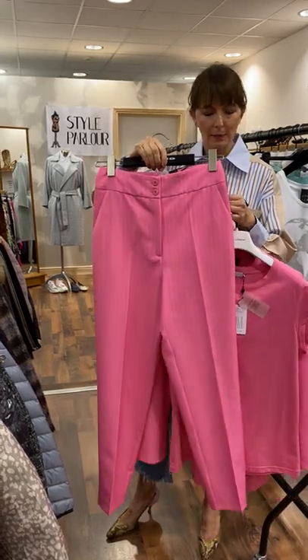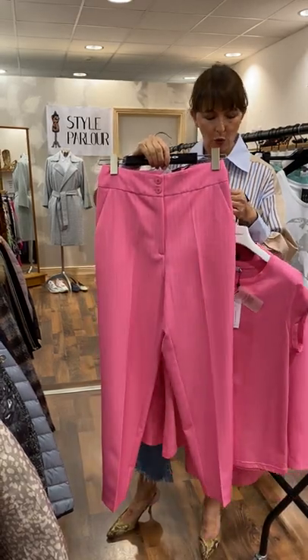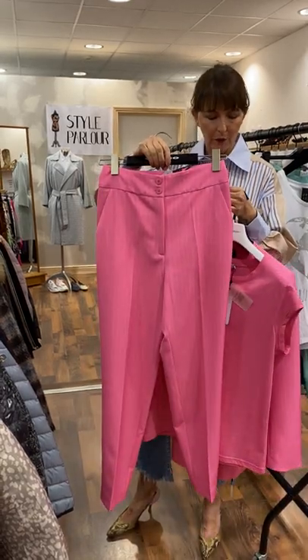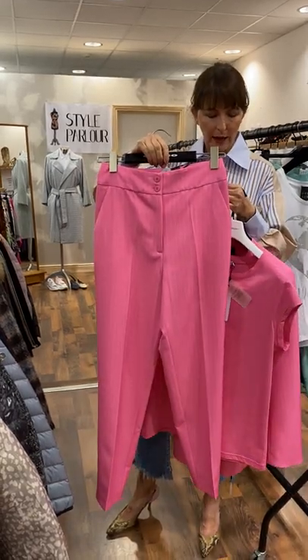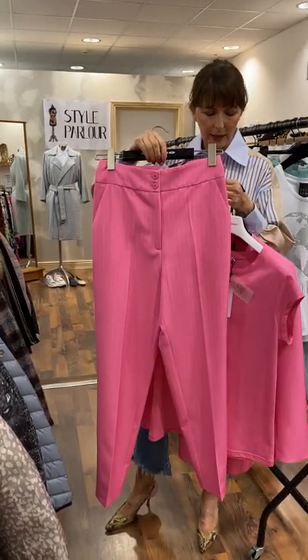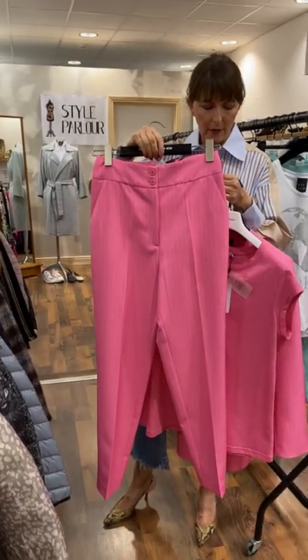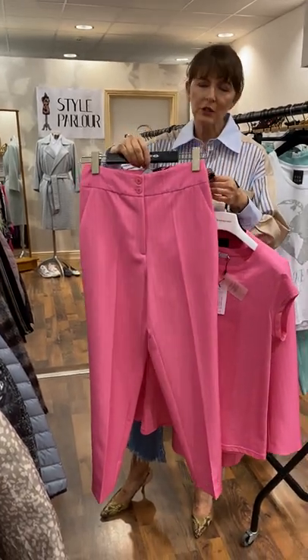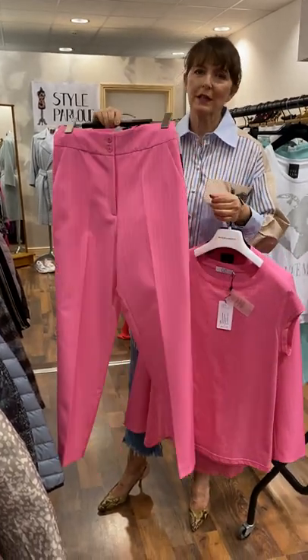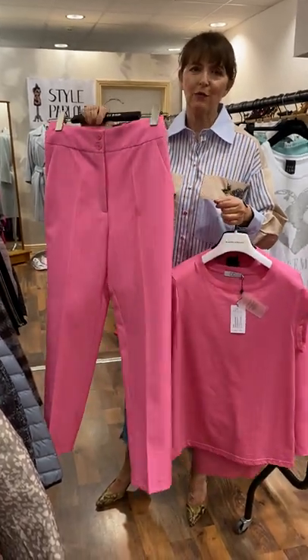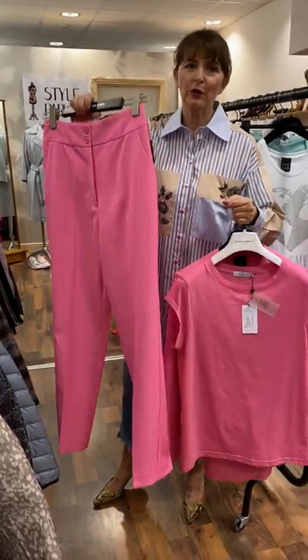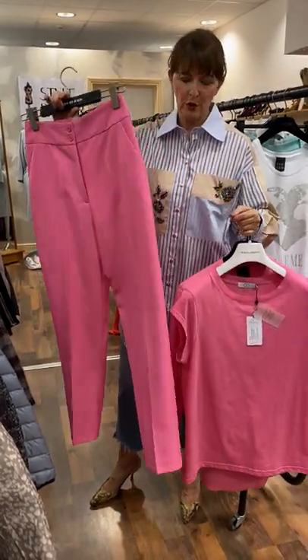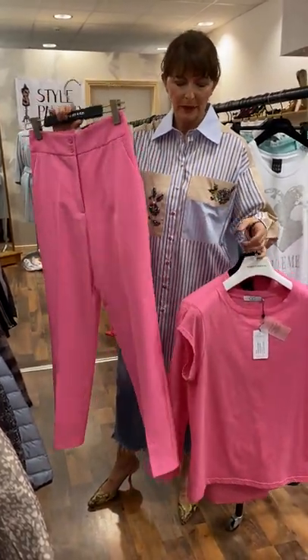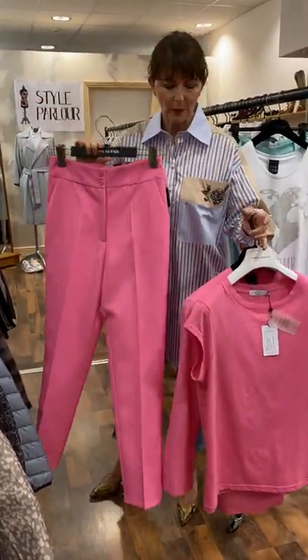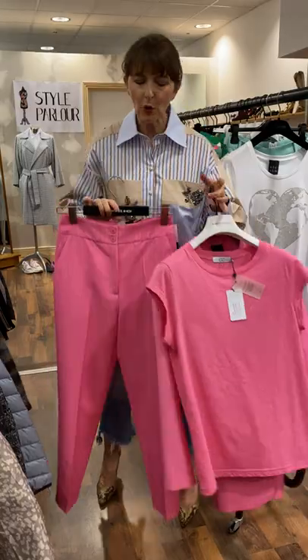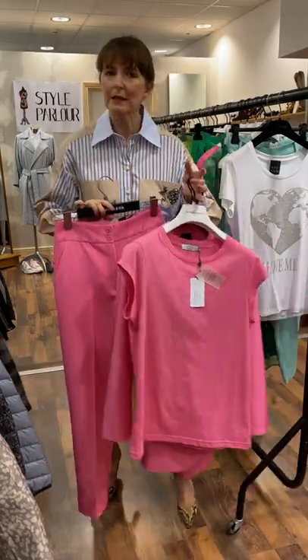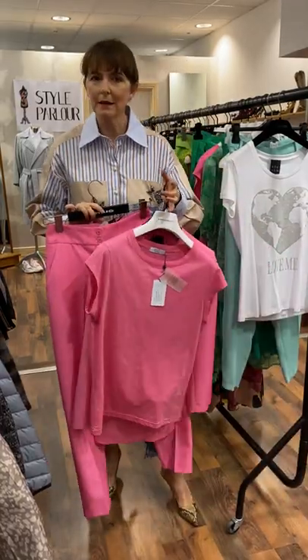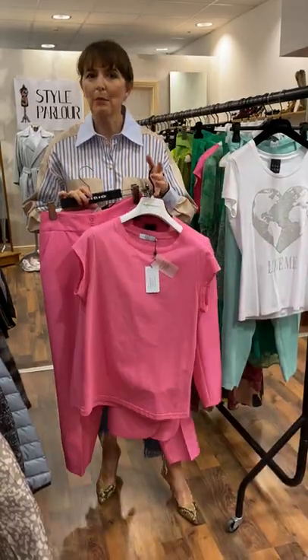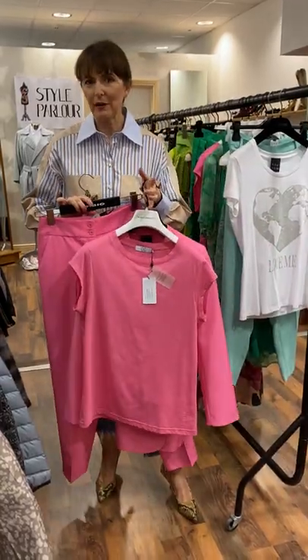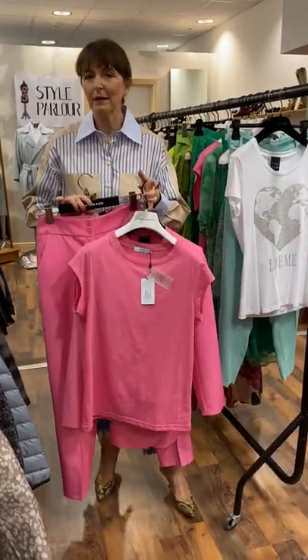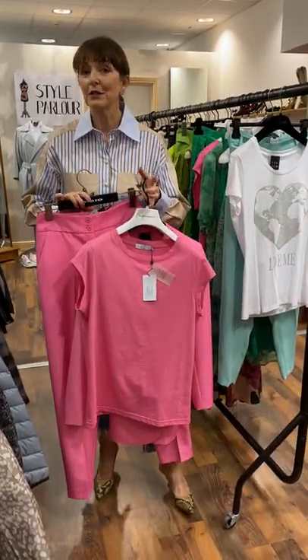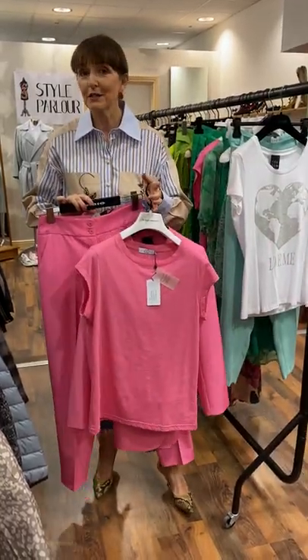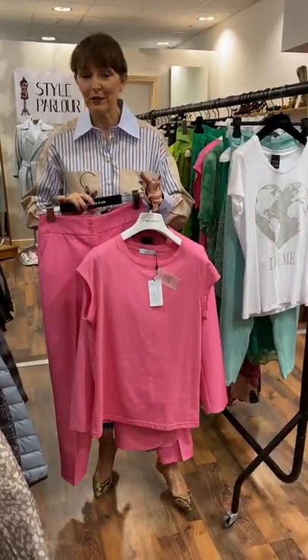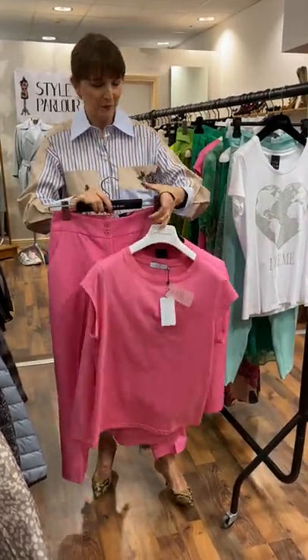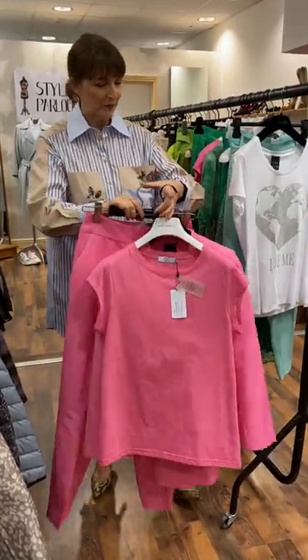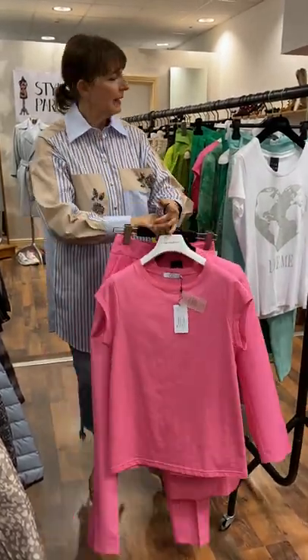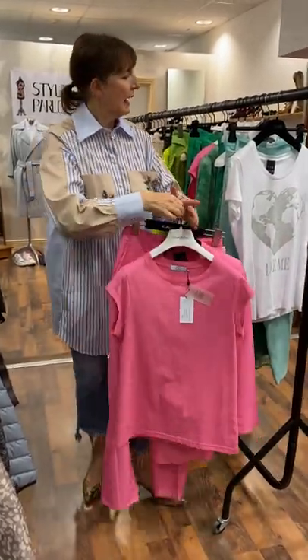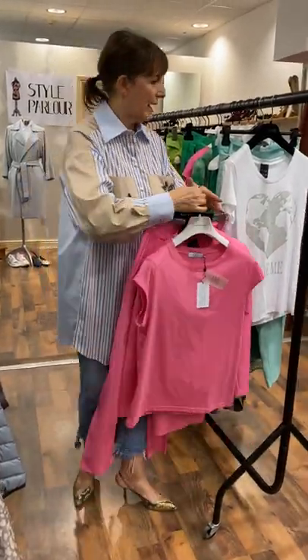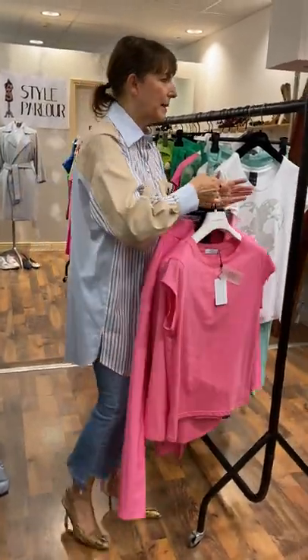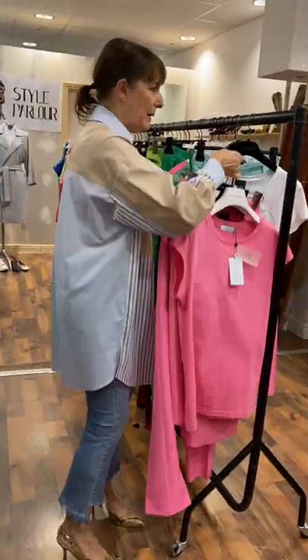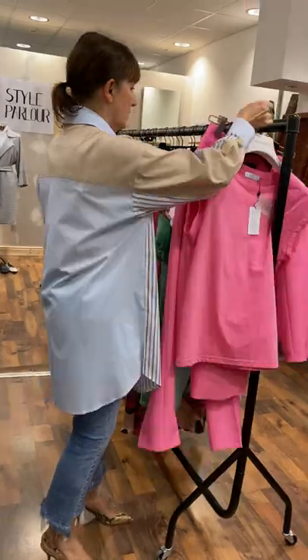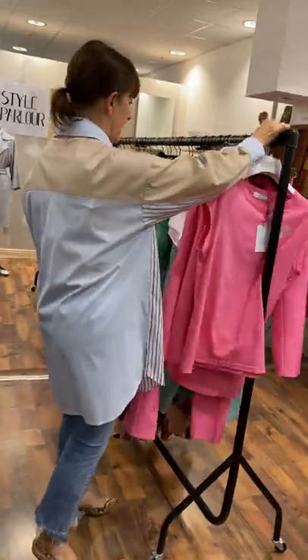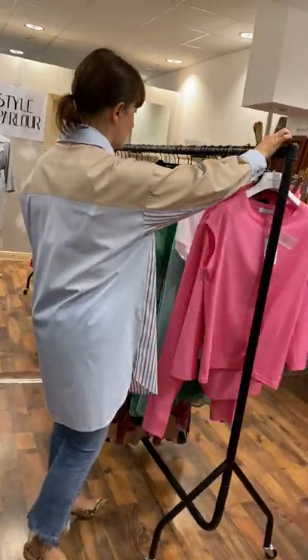This one is size 10, small 12, and these are reduced to €64. I thought it was a nice pop of colour to start our video. And then I'm keeping with our sale items.